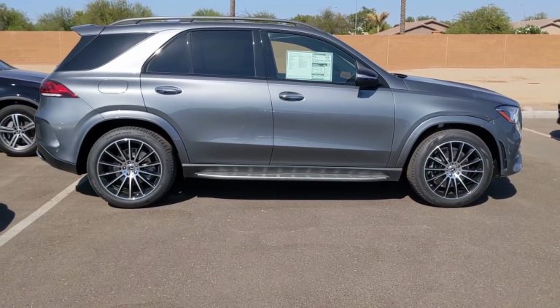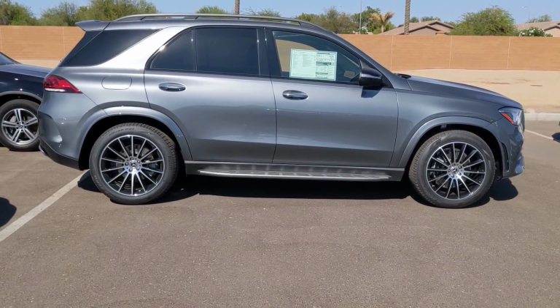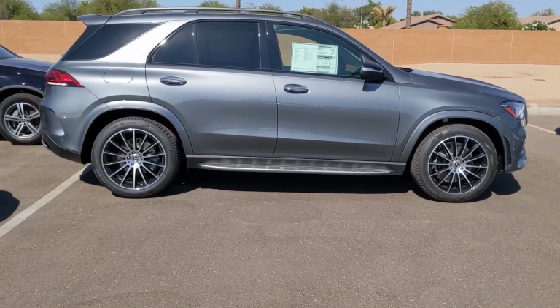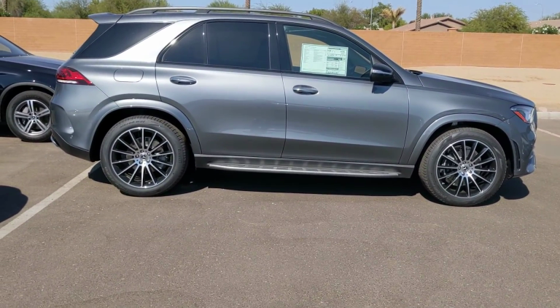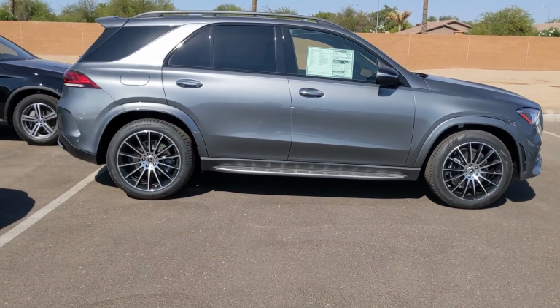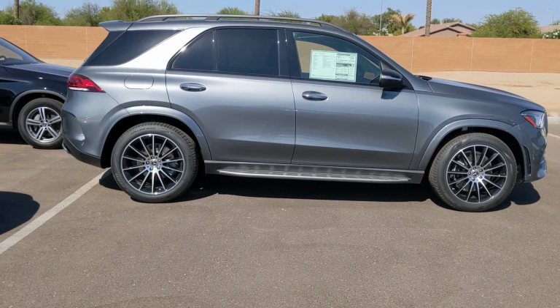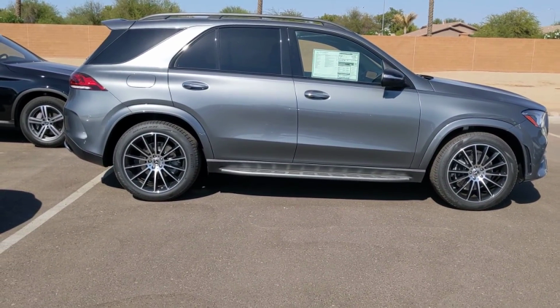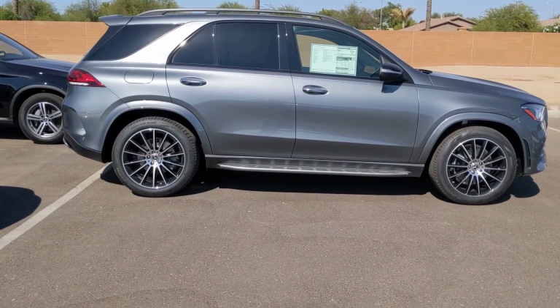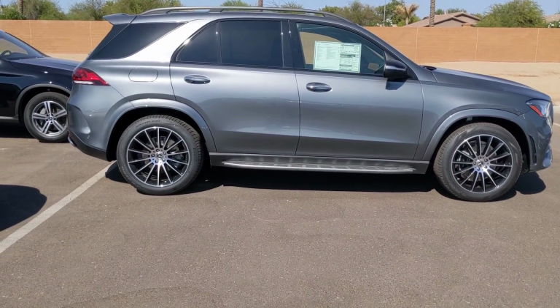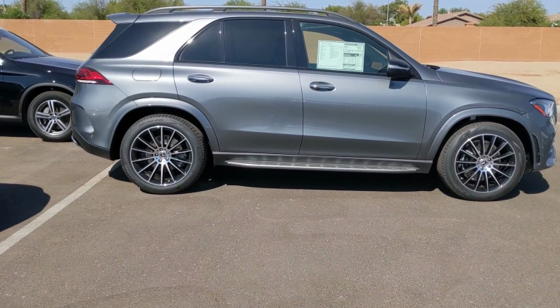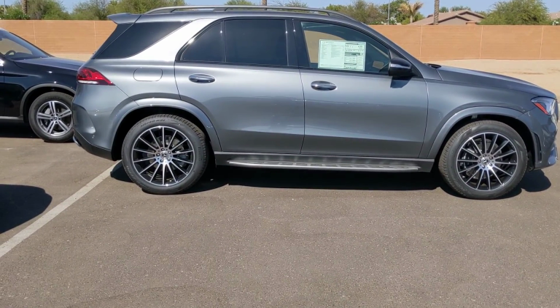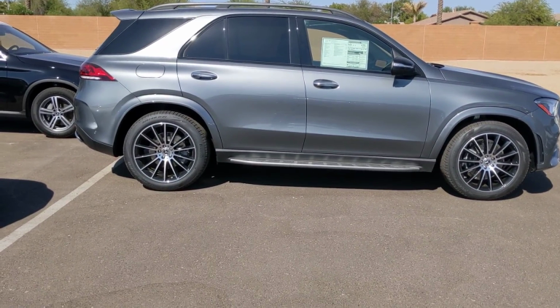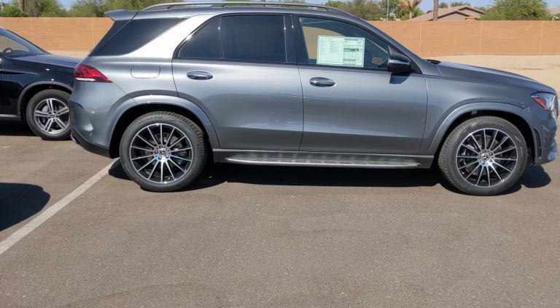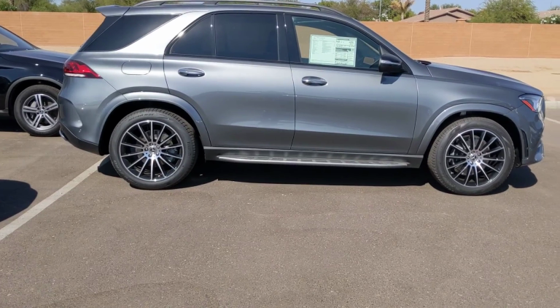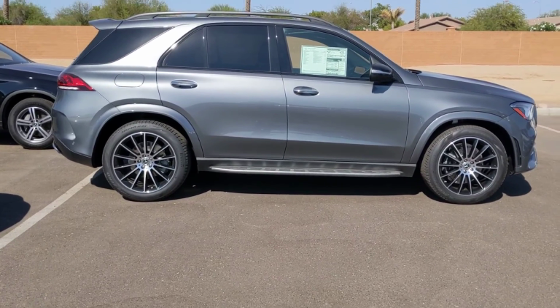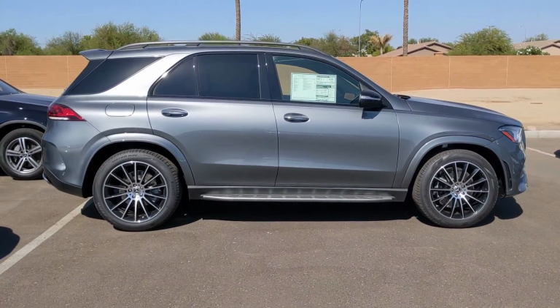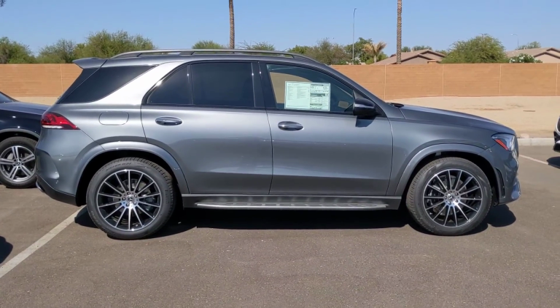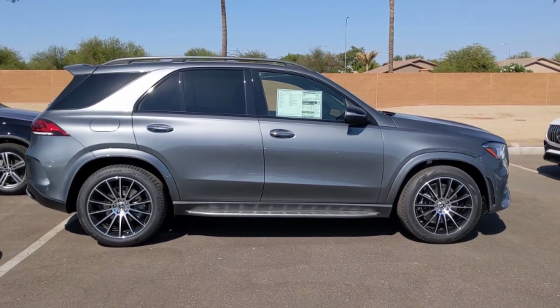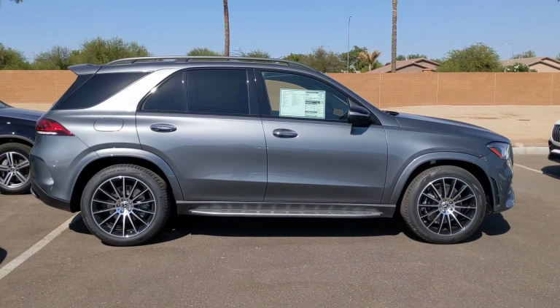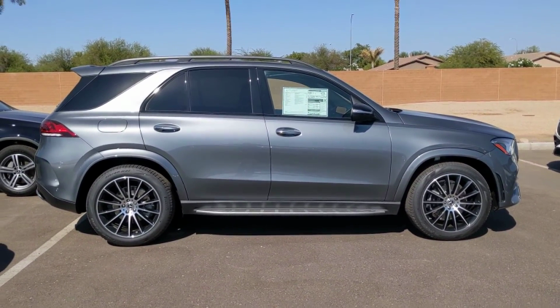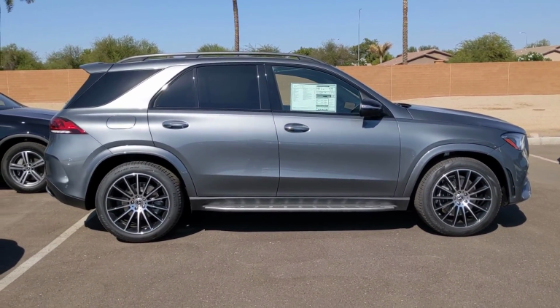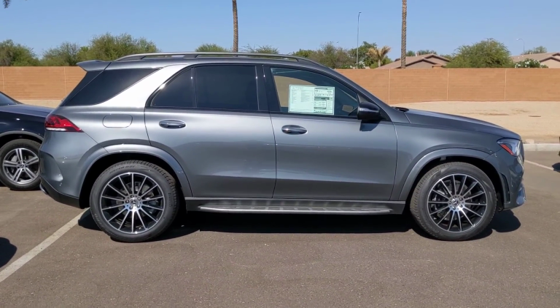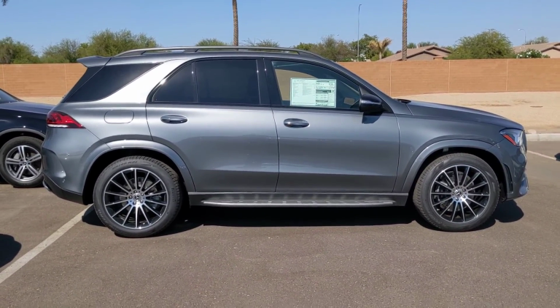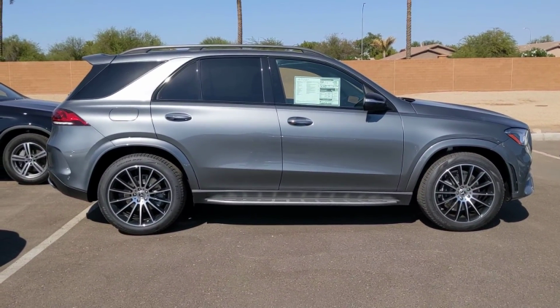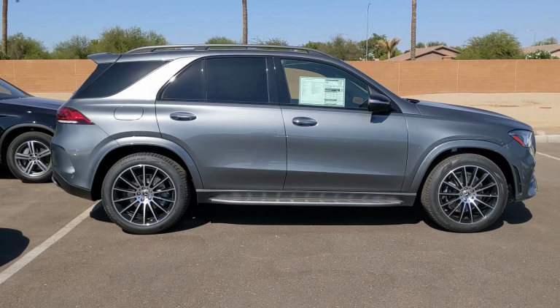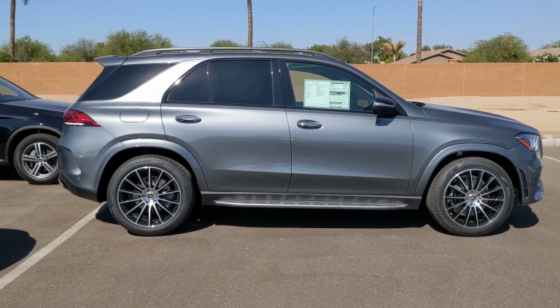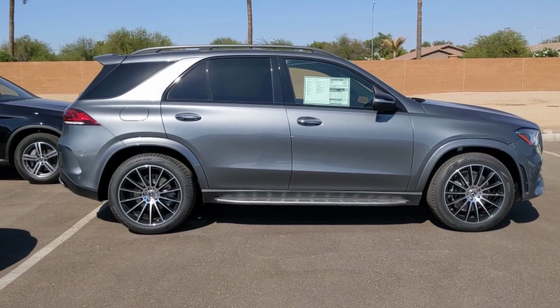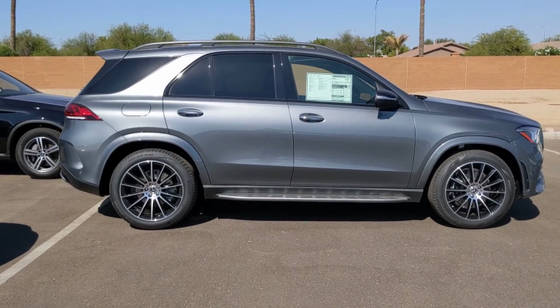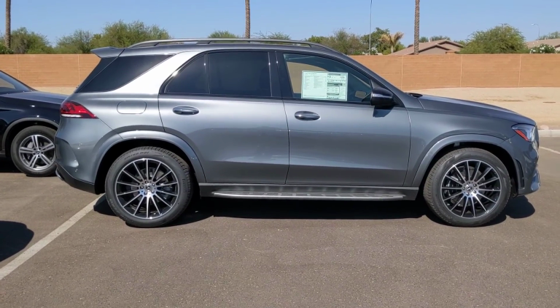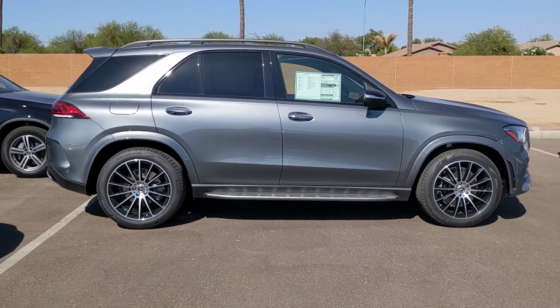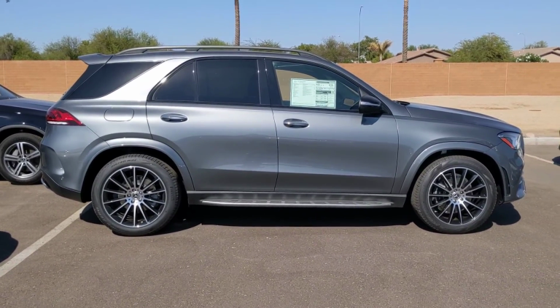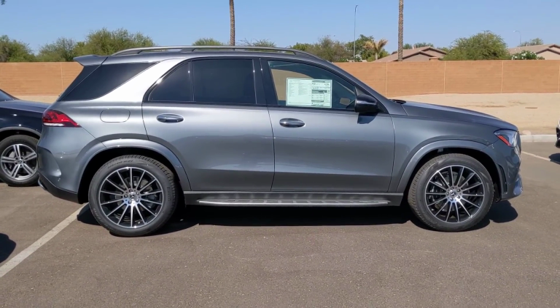I know you're looking for — I believe you said black or white, was it? I'm trying to recall your email. I've got selenite gray right here. This is the one vehicle that I have that has what you're looking for as far as options.